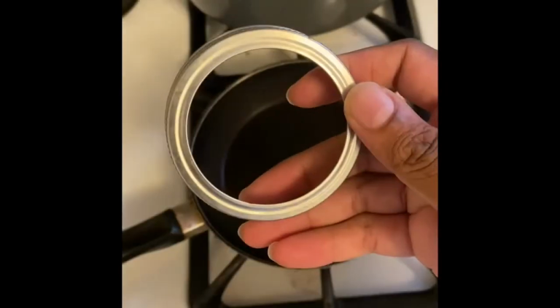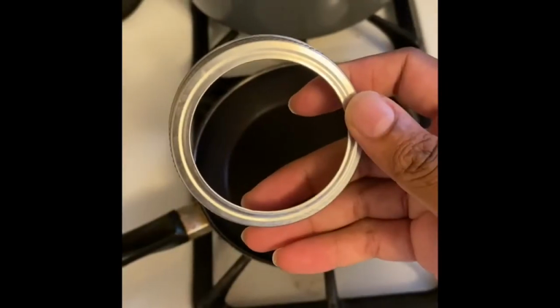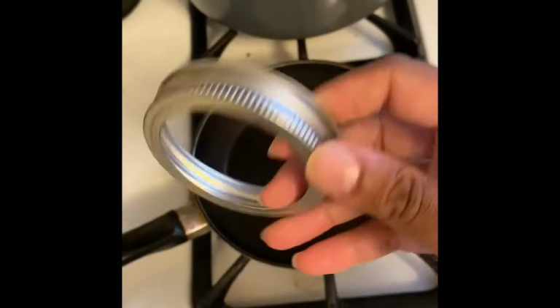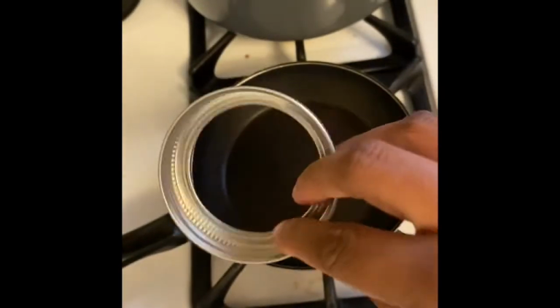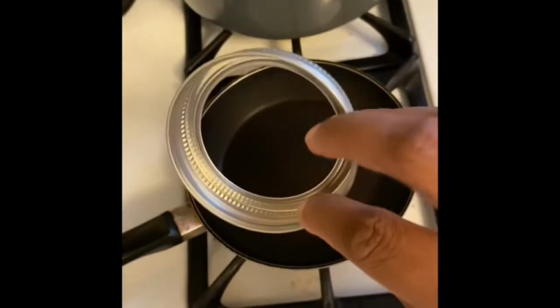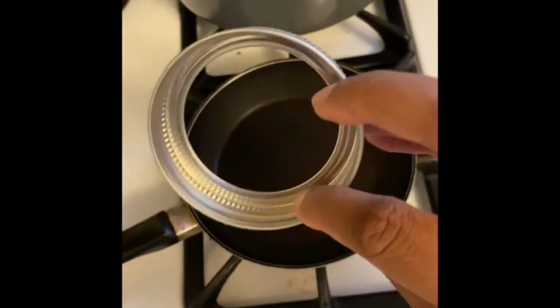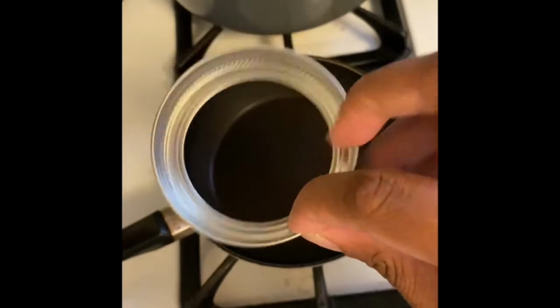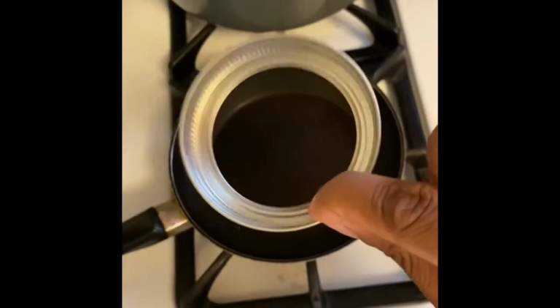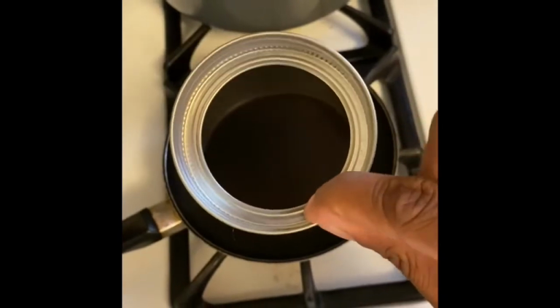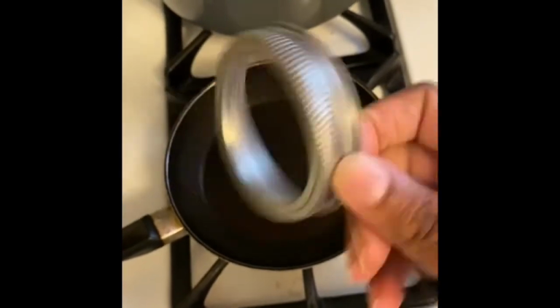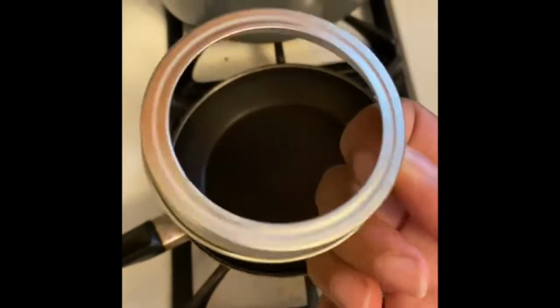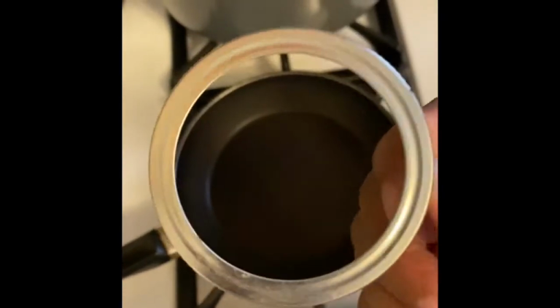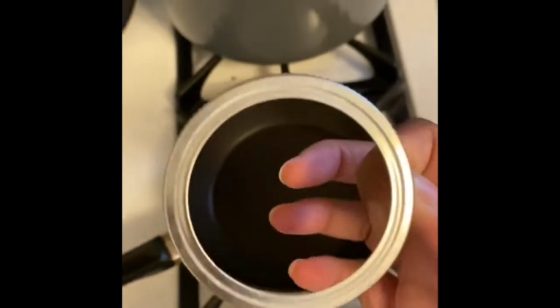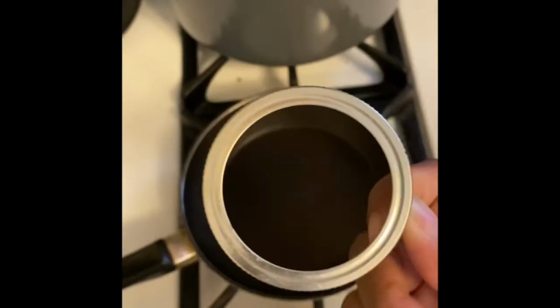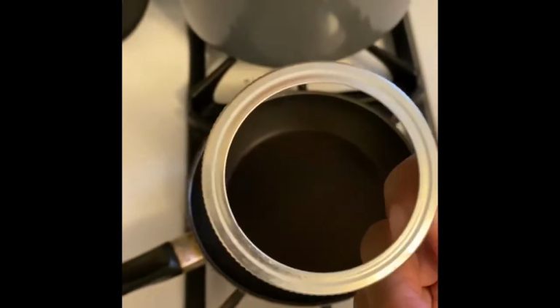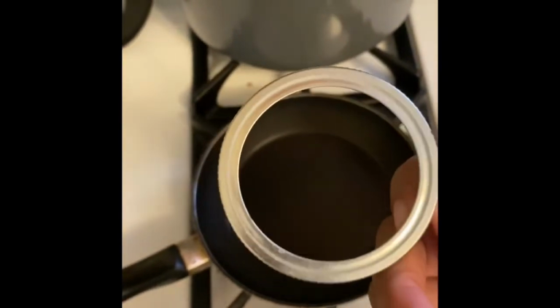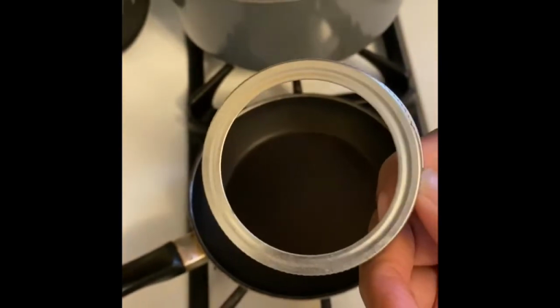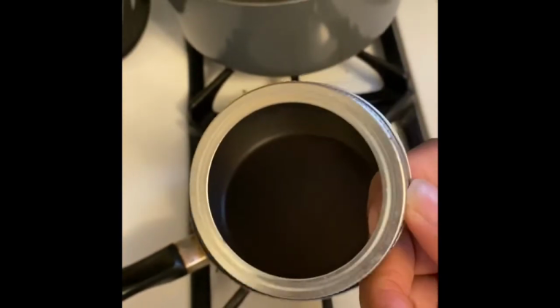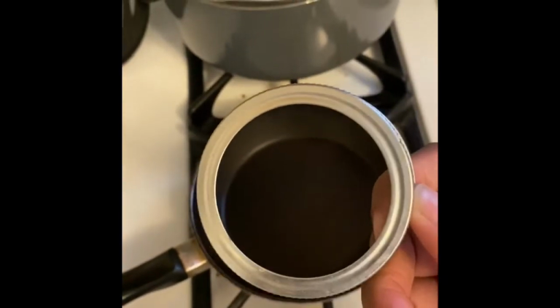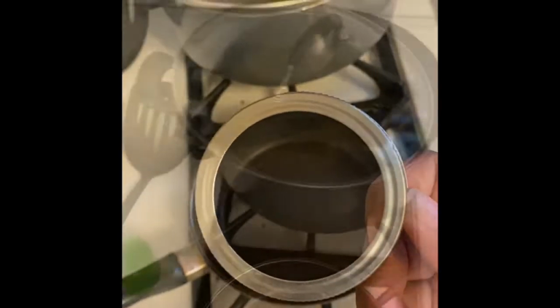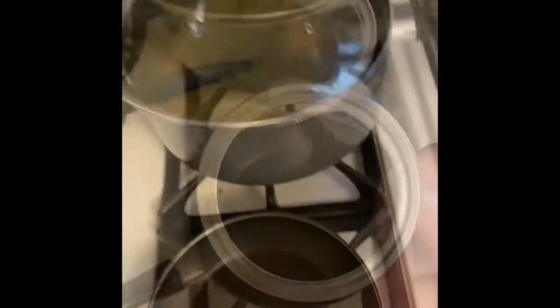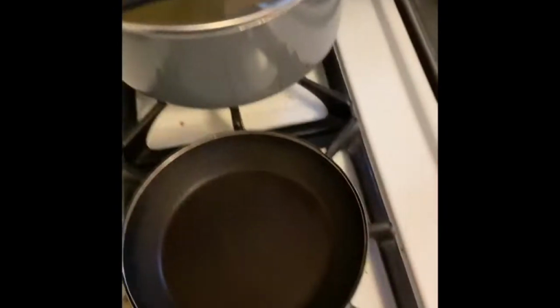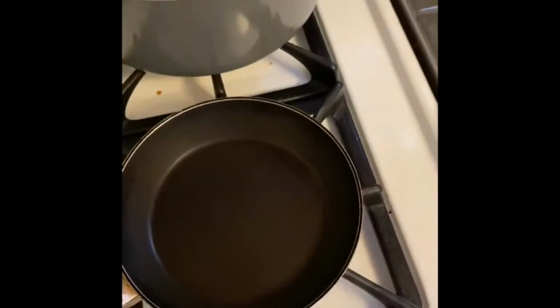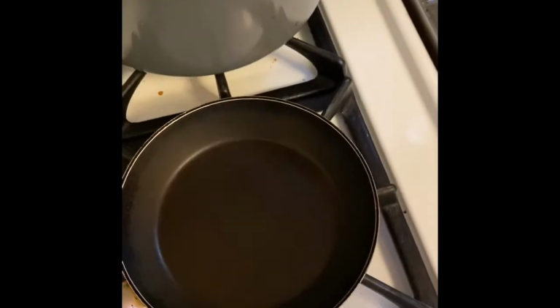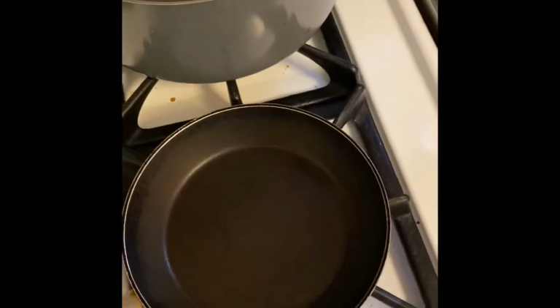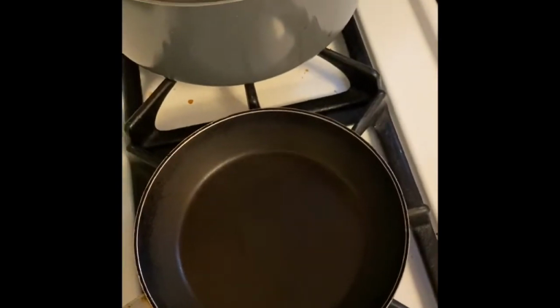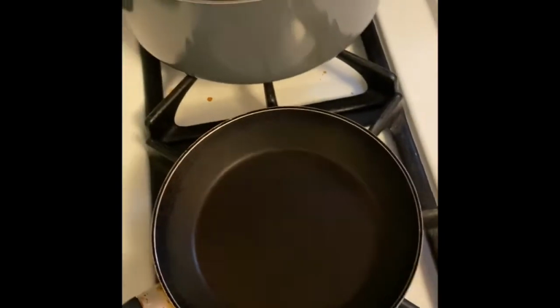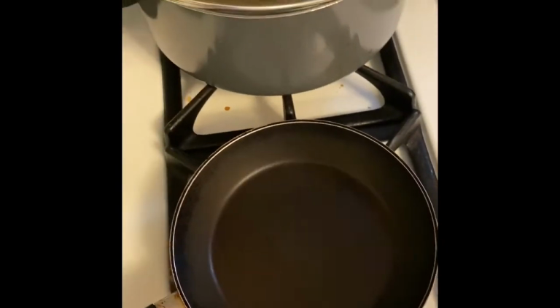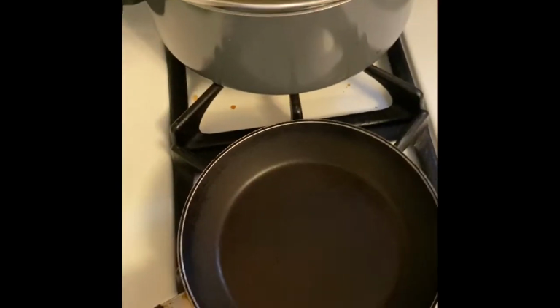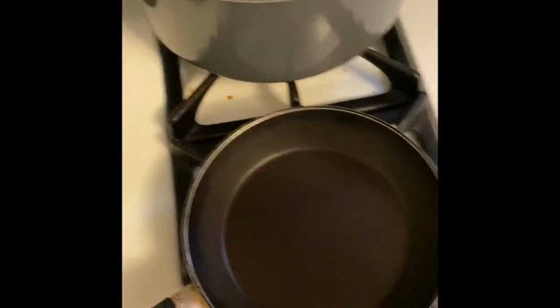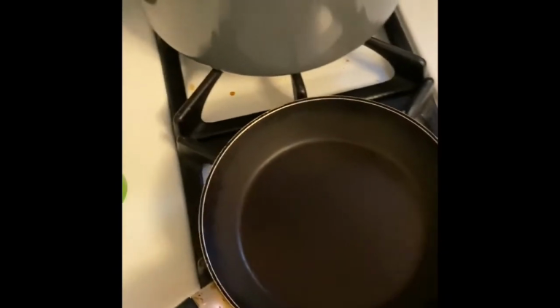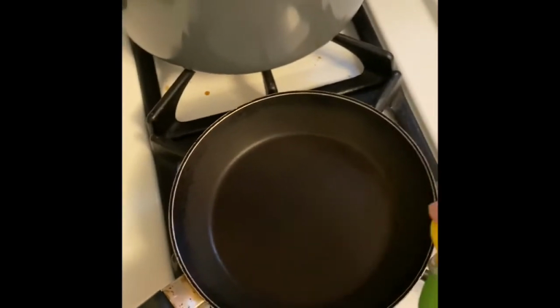Some people like to use mason jar rings to make the pancakes and the eggs round — I'm not going to, but you can if you want. For the egg, we're gonna make it kind of like an omelette.